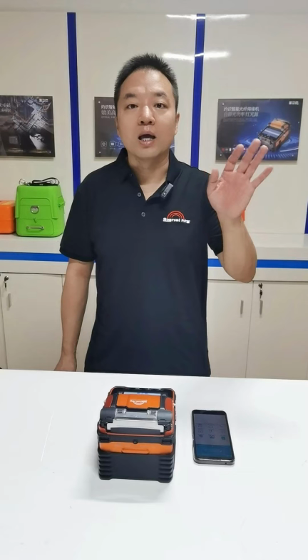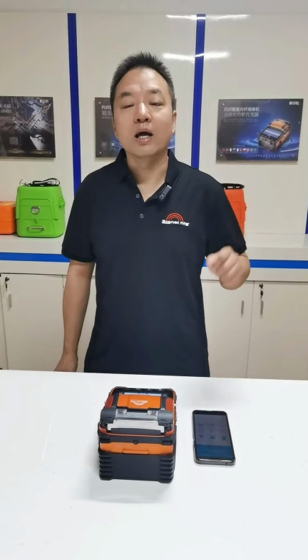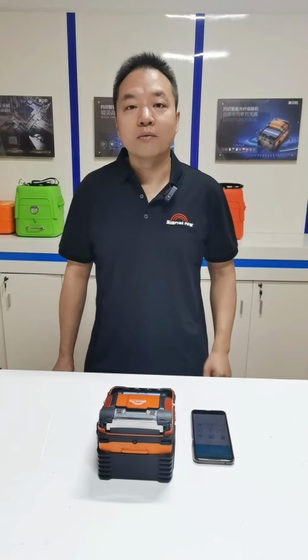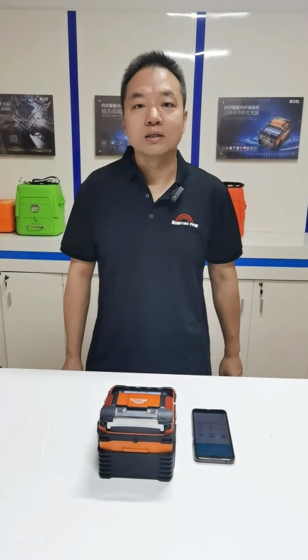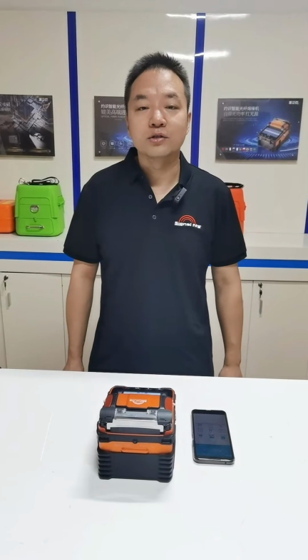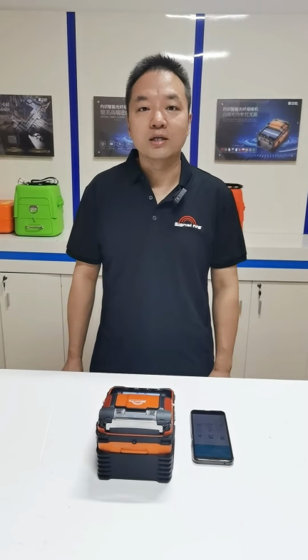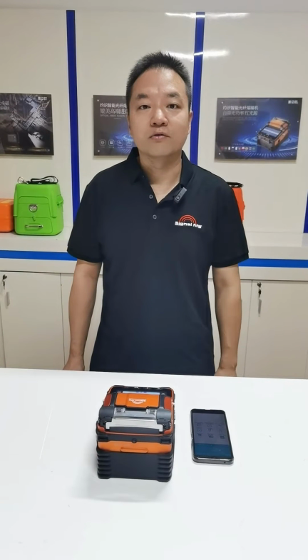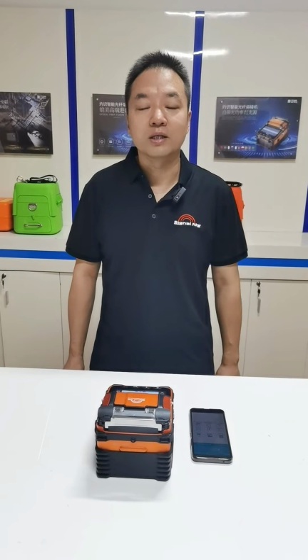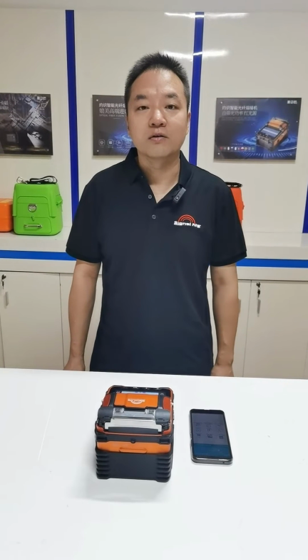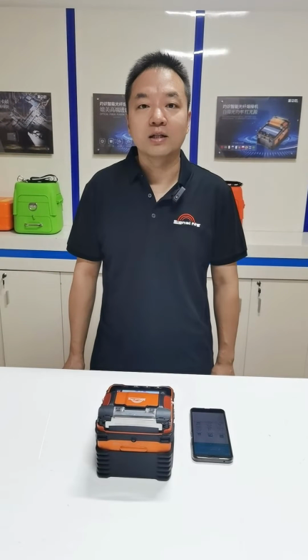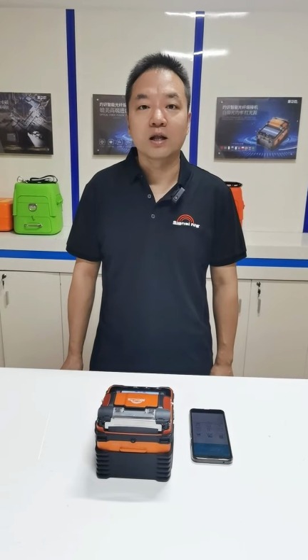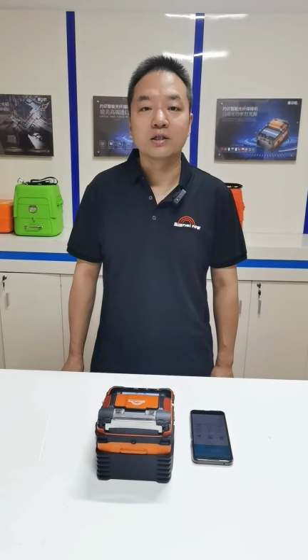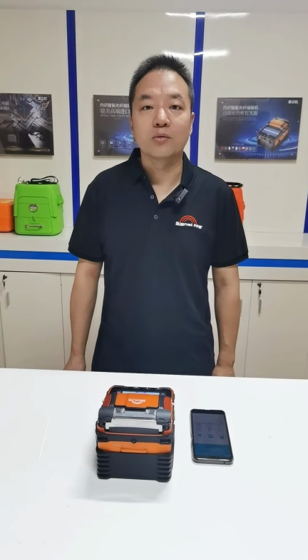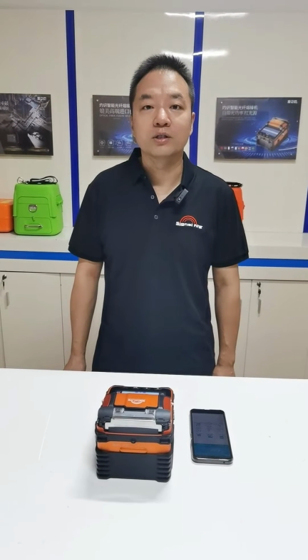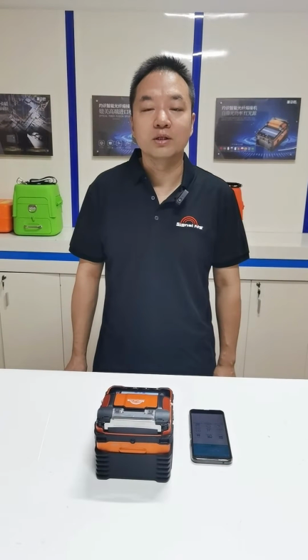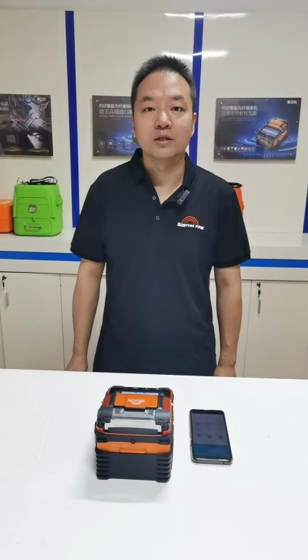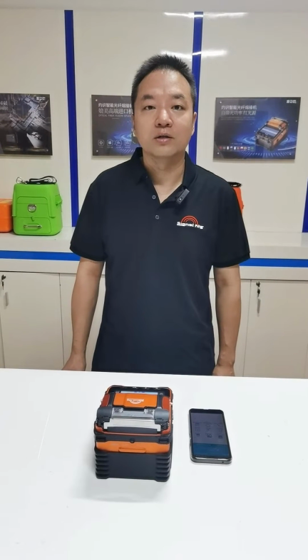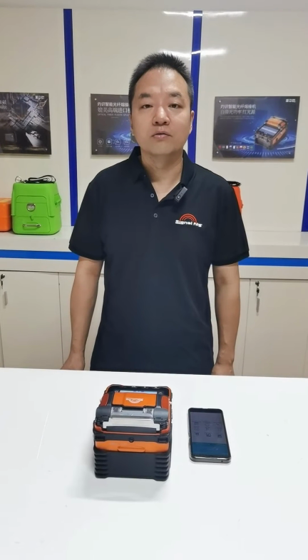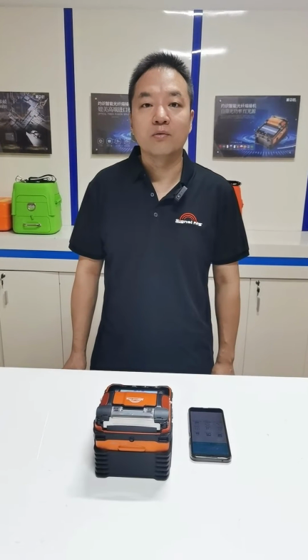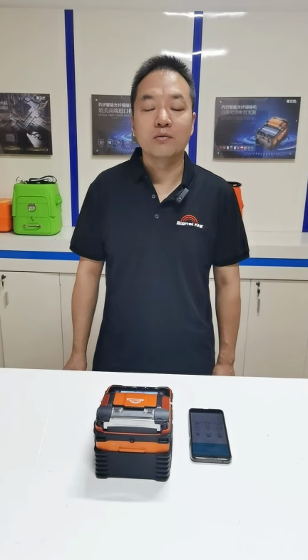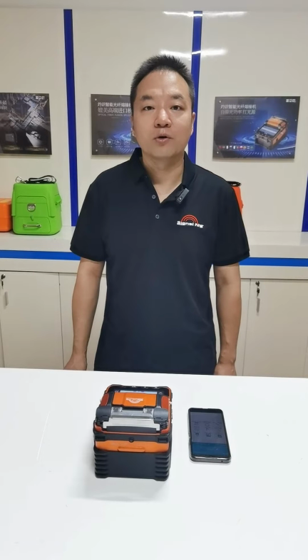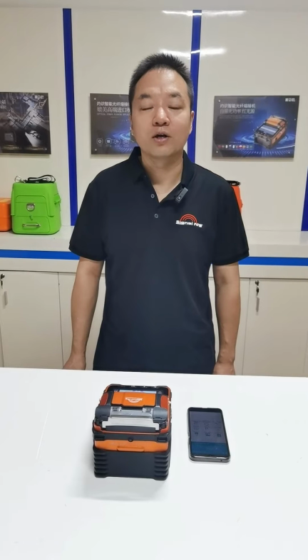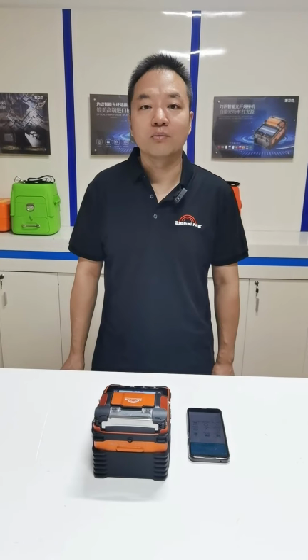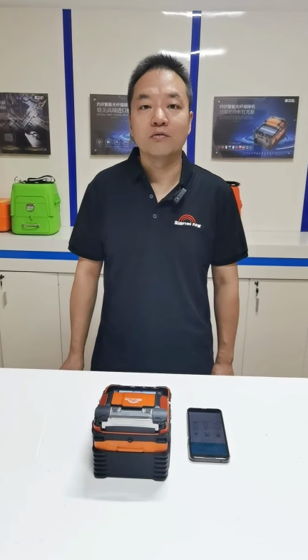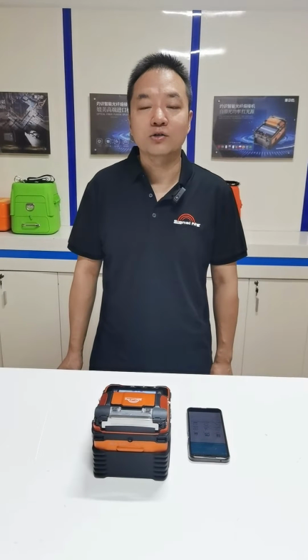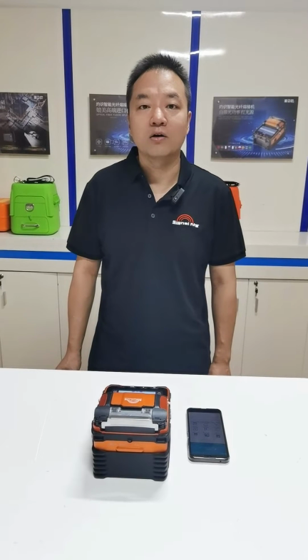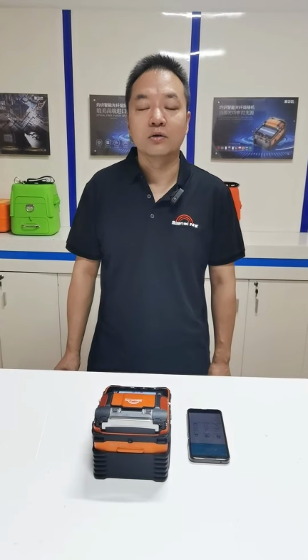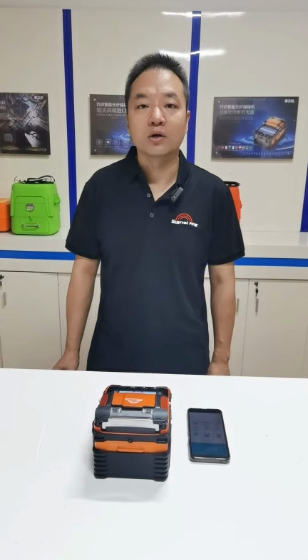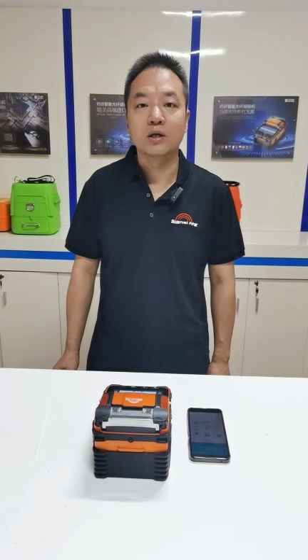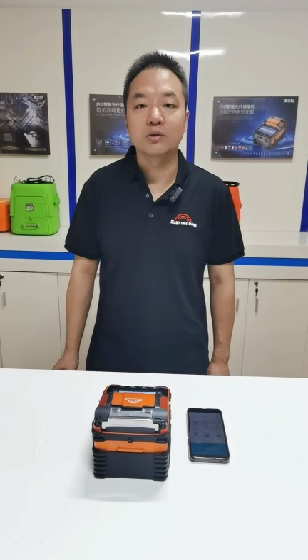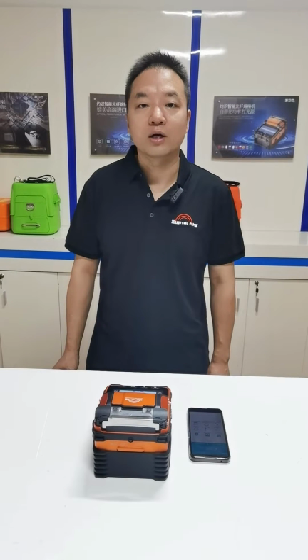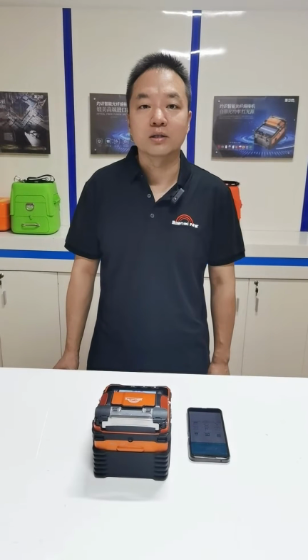Hello everyone, this is Jason from Signify Technology Corporation Limited. We are a professional manufacturer of communication products.